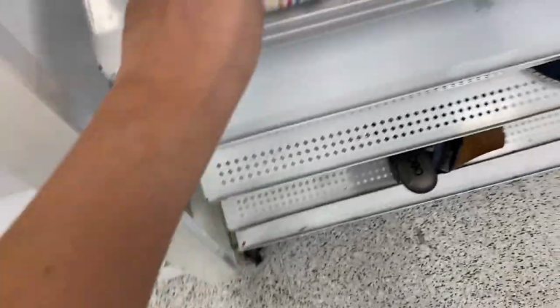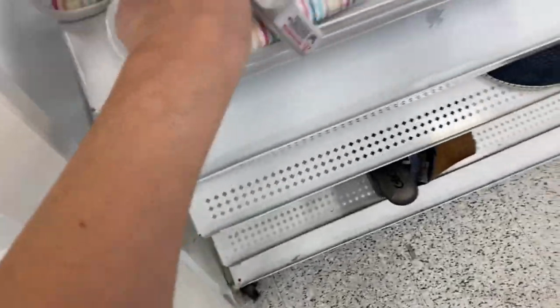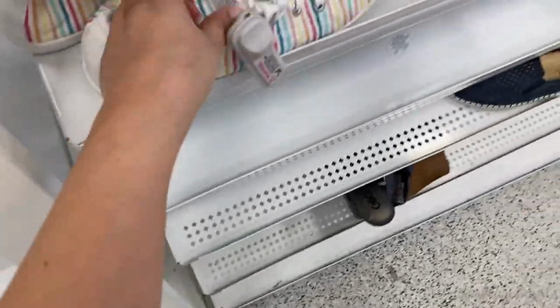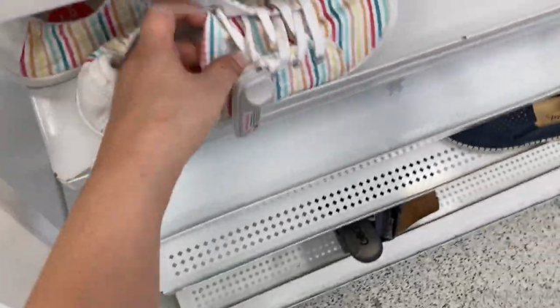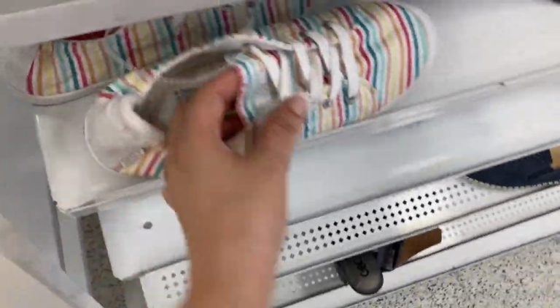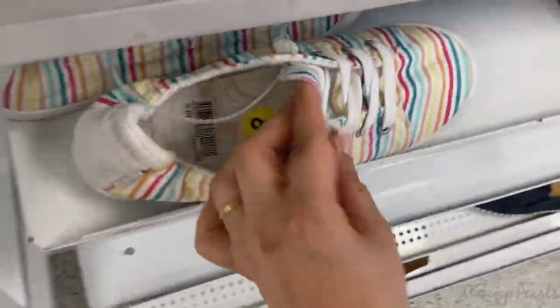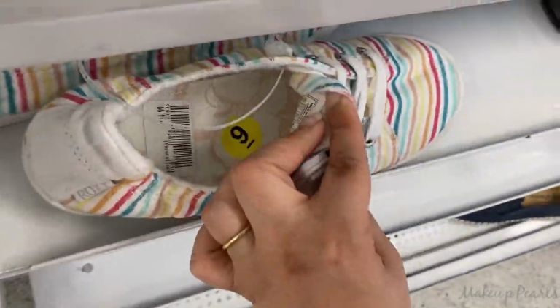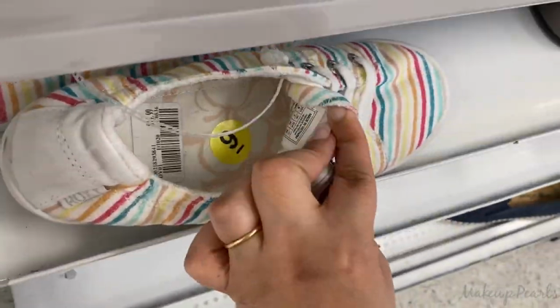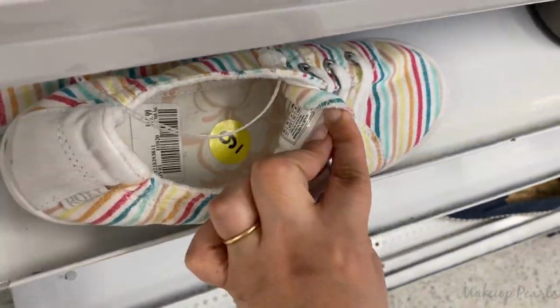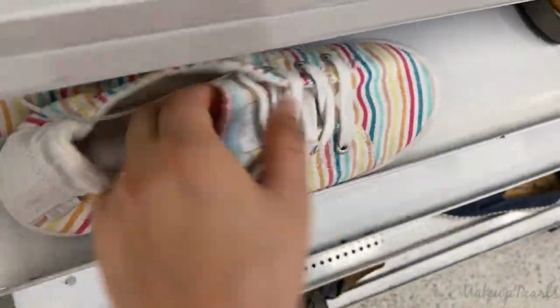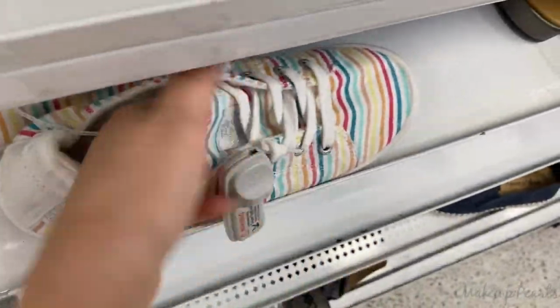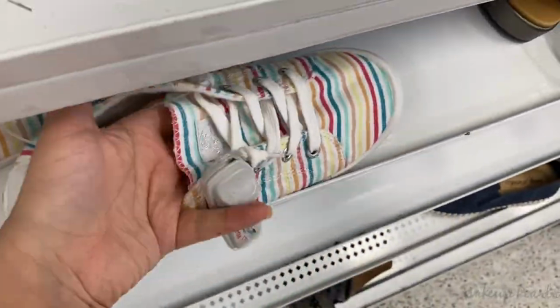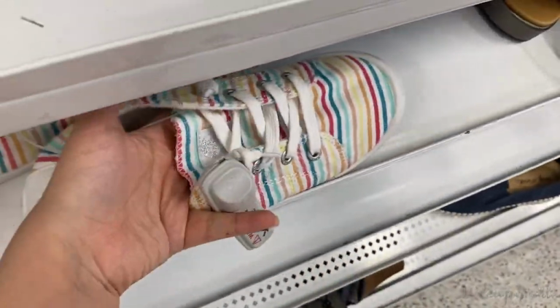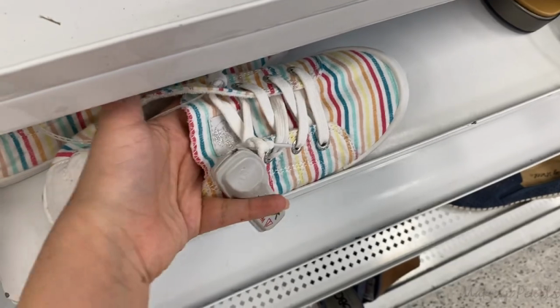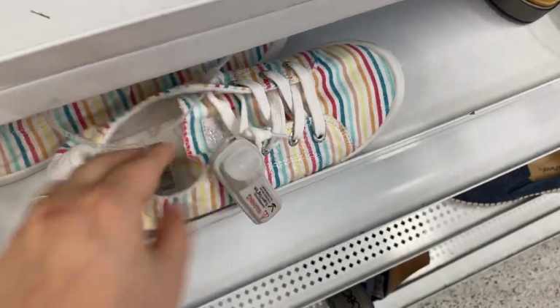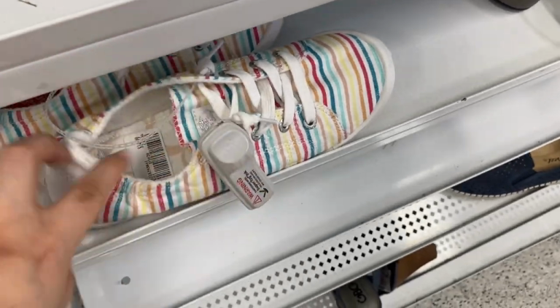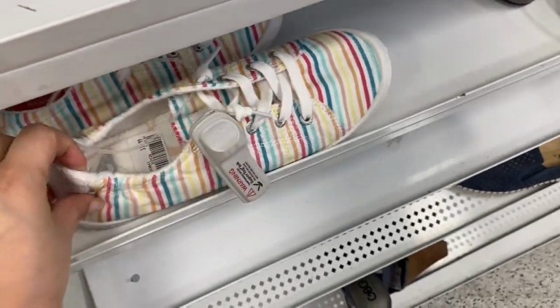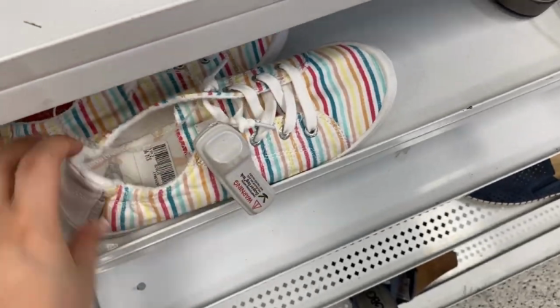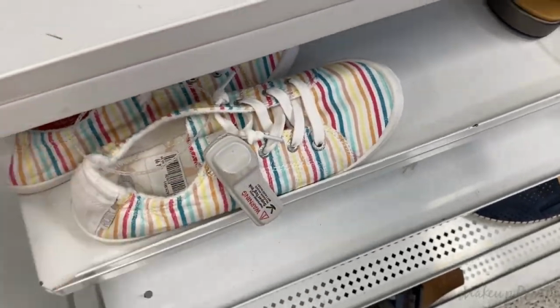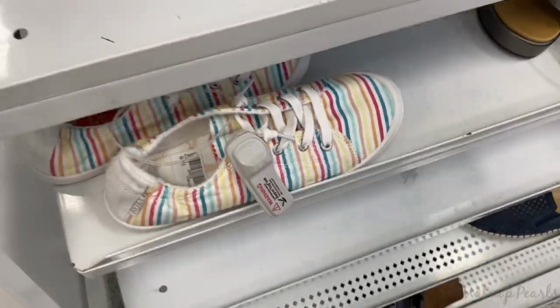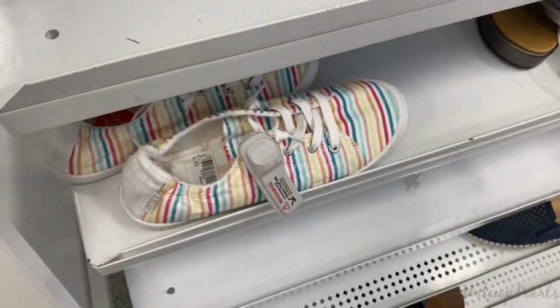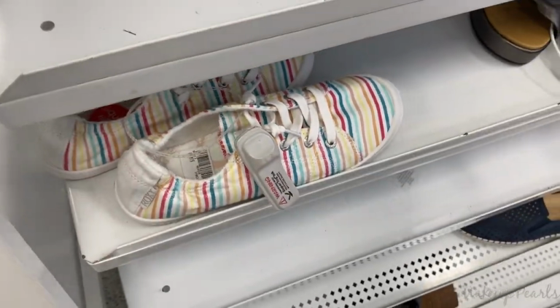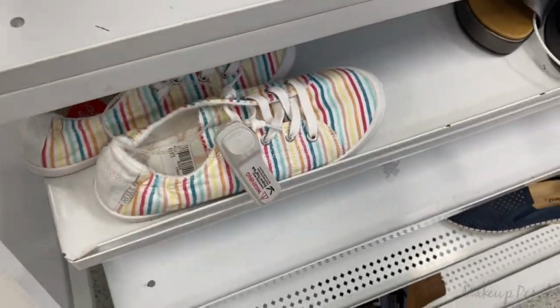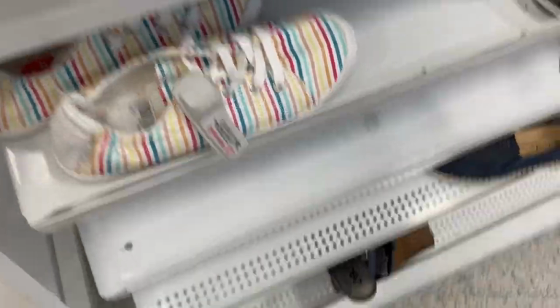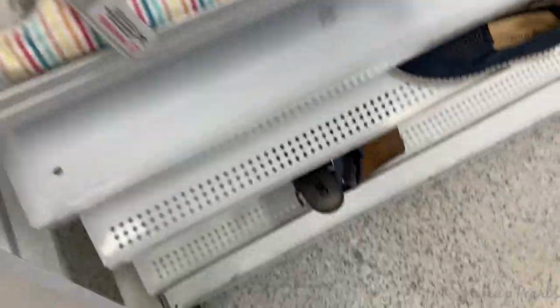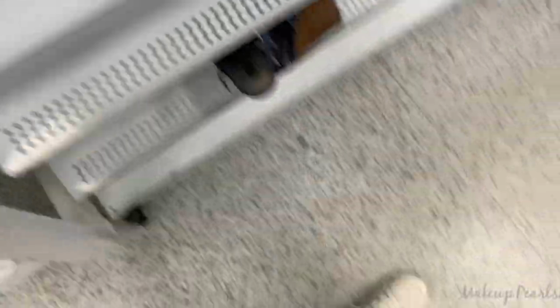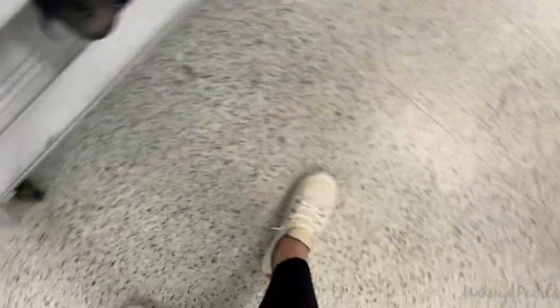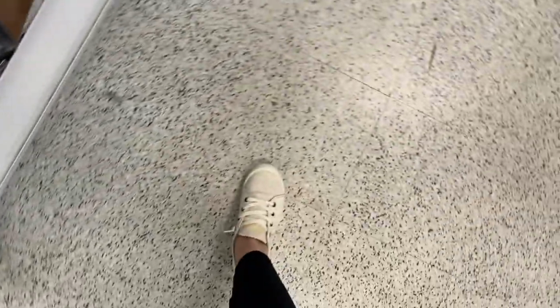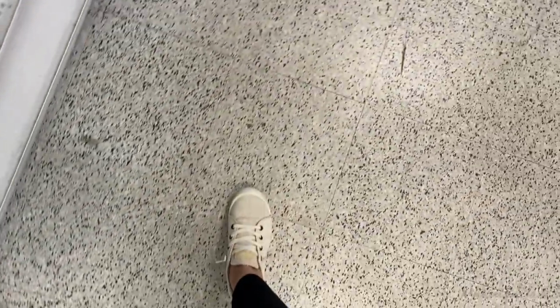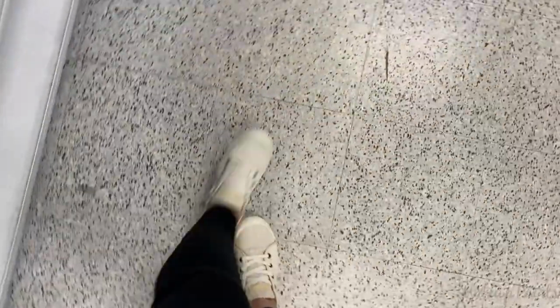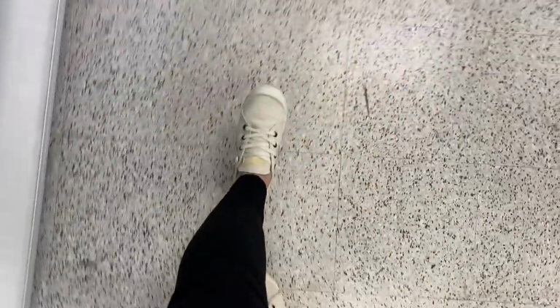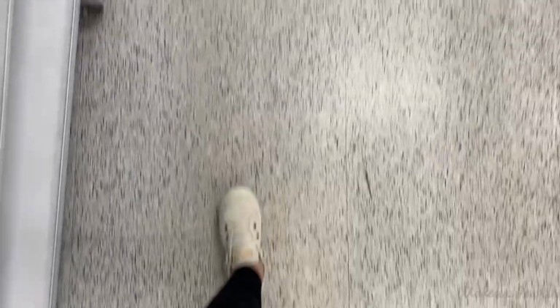I'm finally wearing them today — I love these. I like the fact that you don't have to tie them; you just slip your foot in and you're good to go. I really like these shoes.